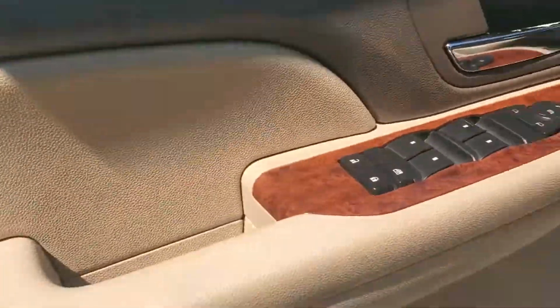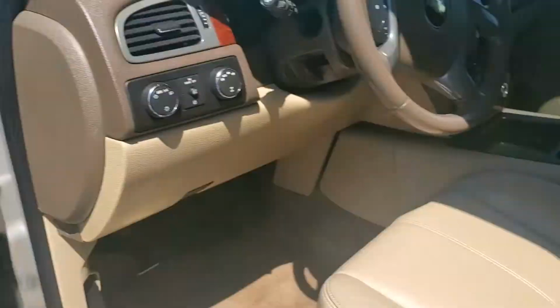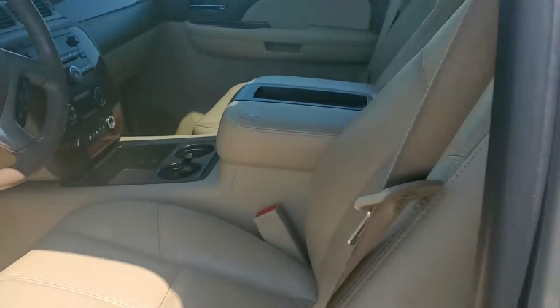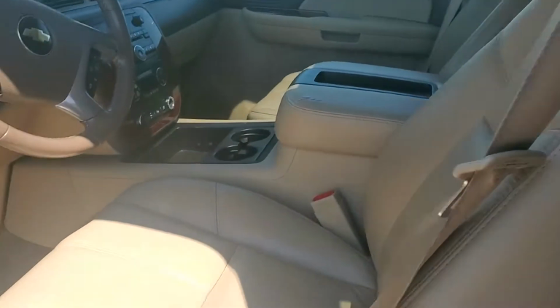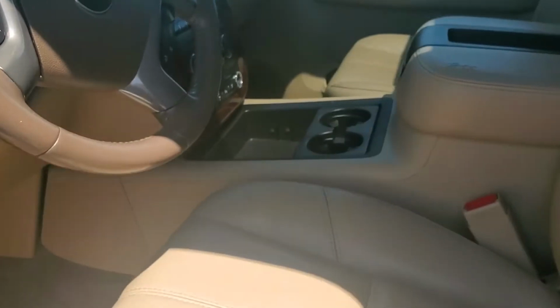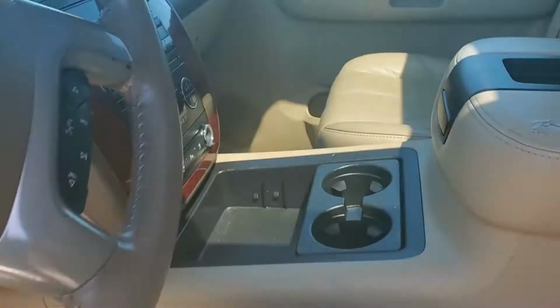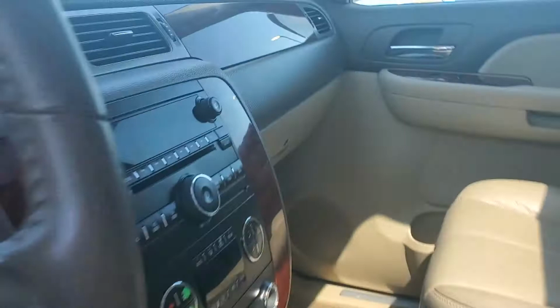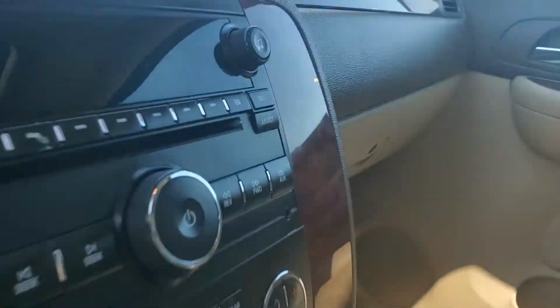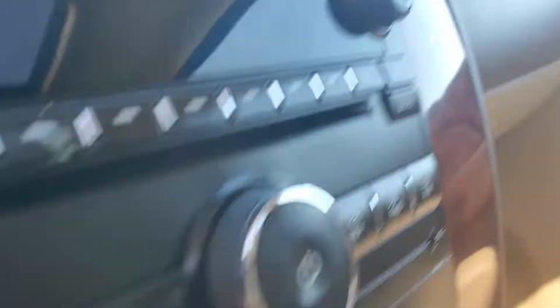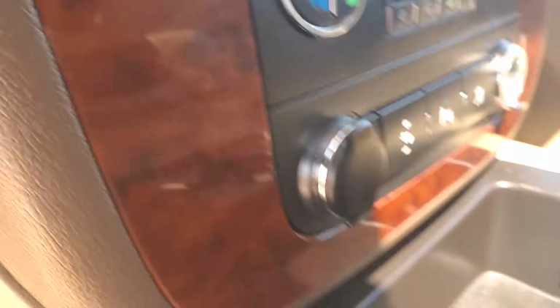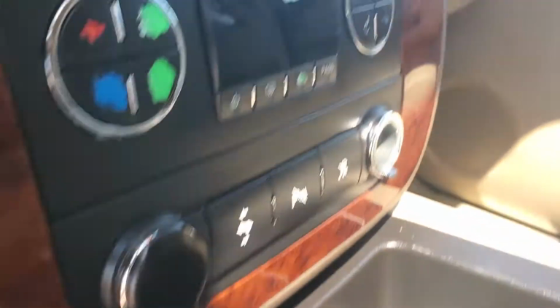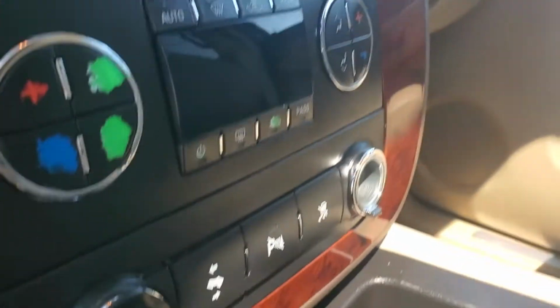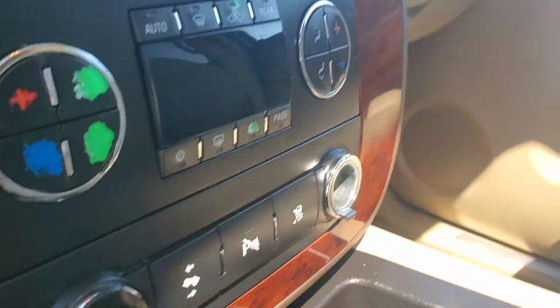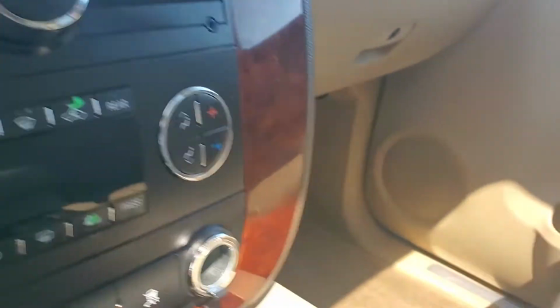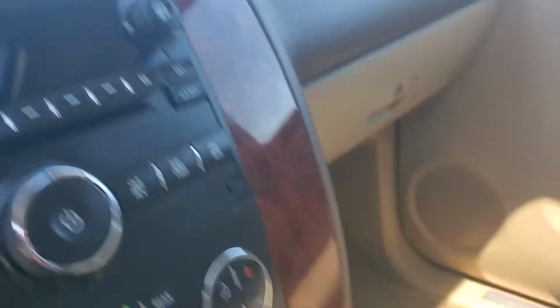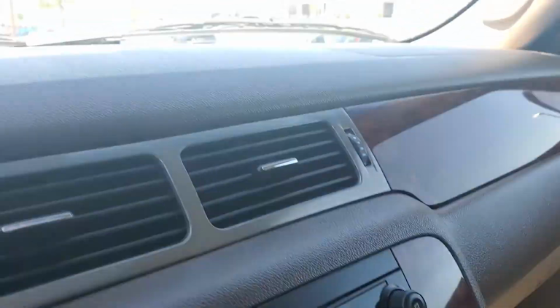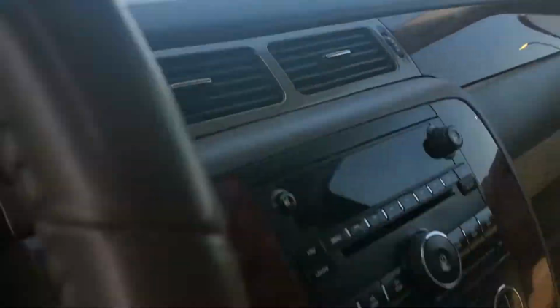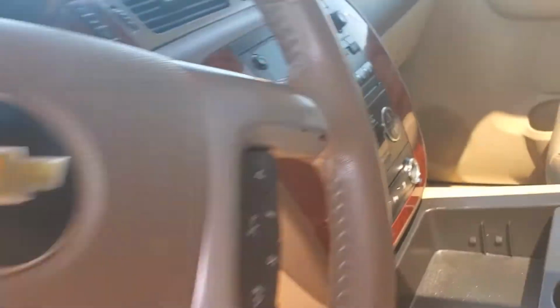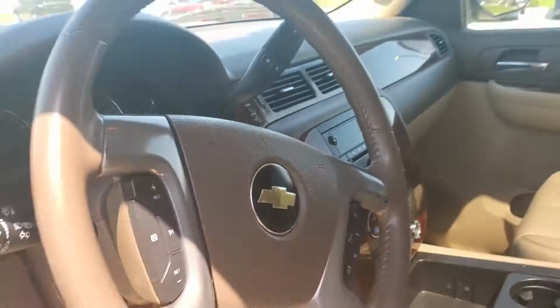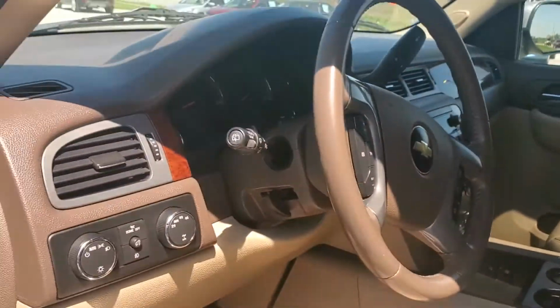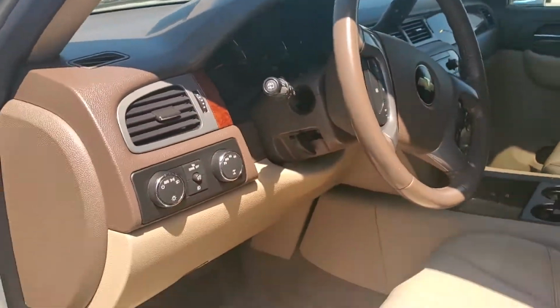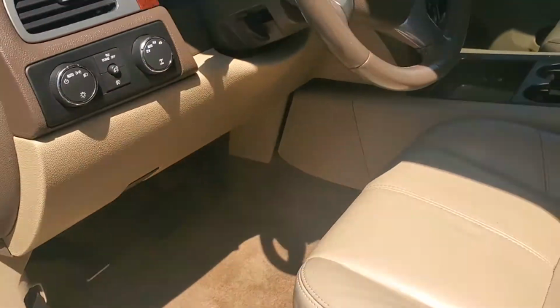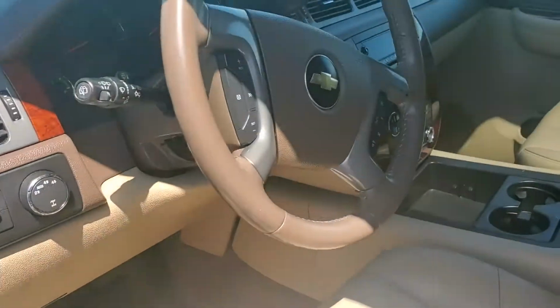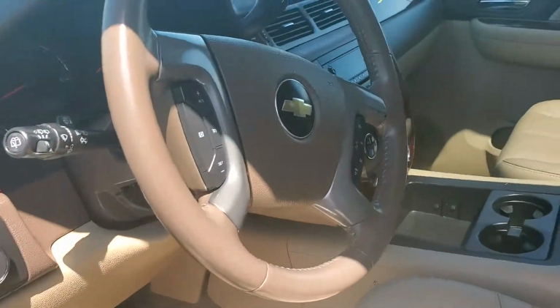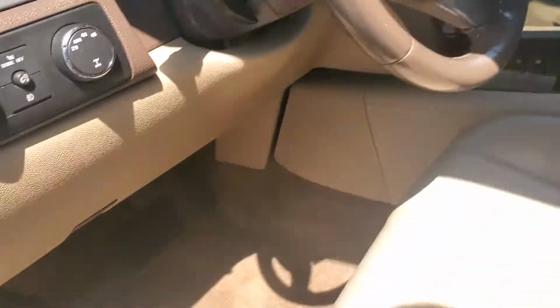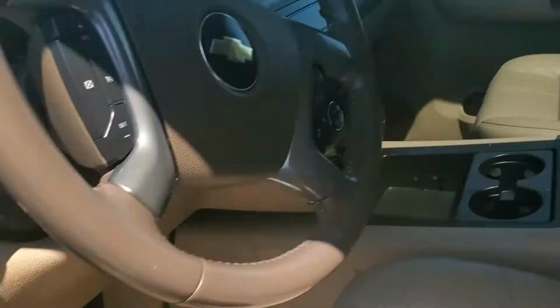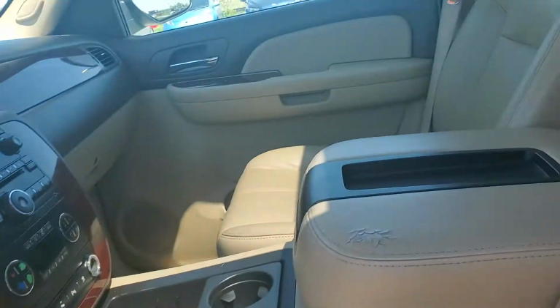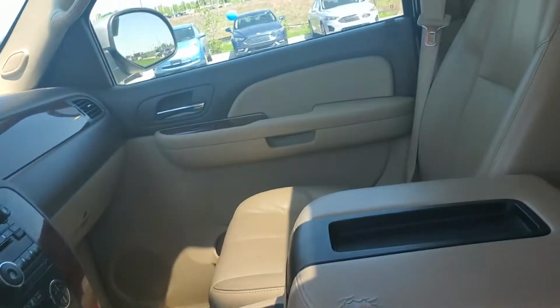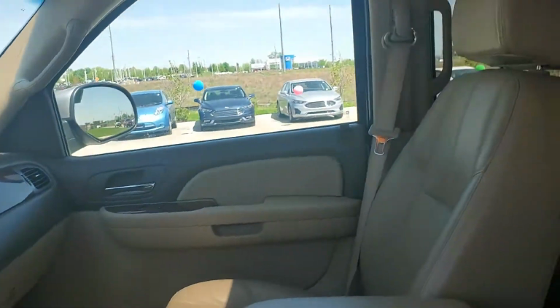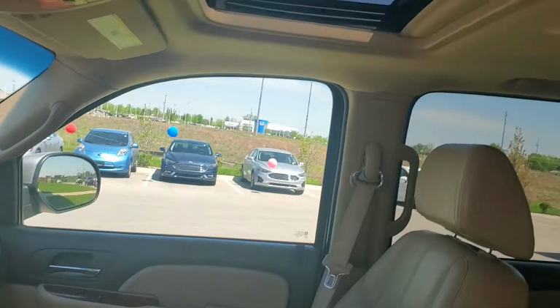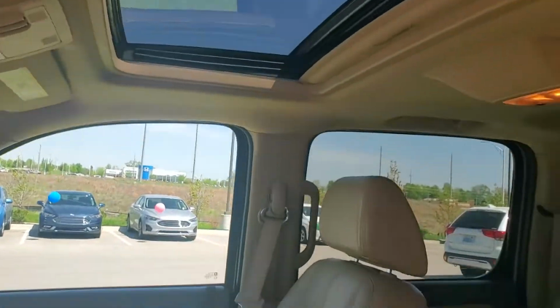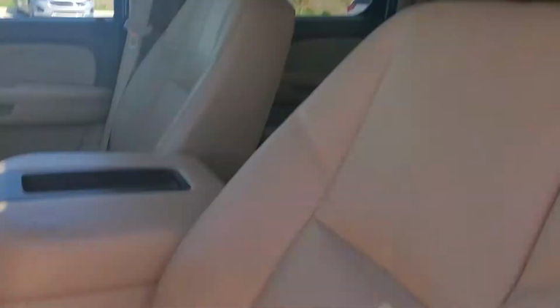It's got the tan leather interior. It's got your Bluetooth and adjustable pedals. This vehicle has 192,292 miles. You've got the power moonroof.